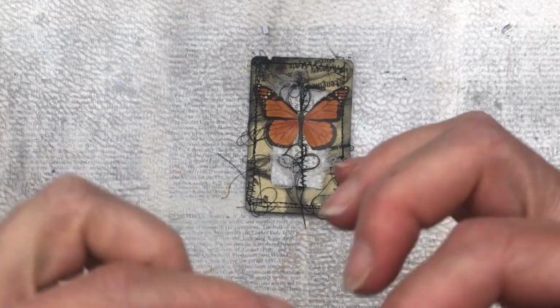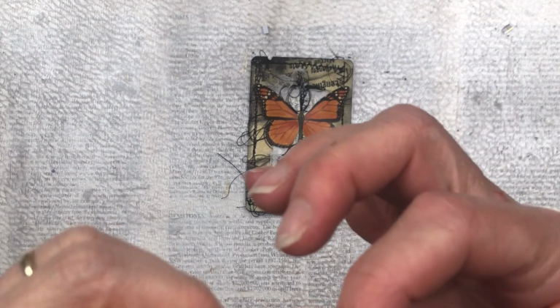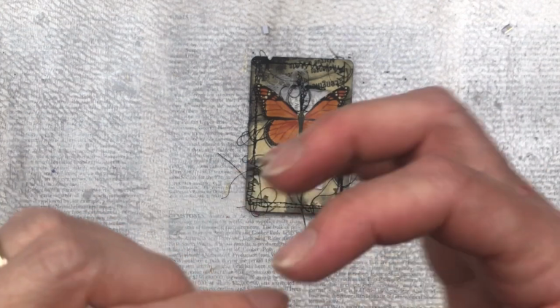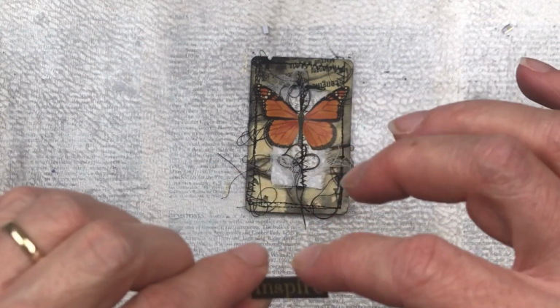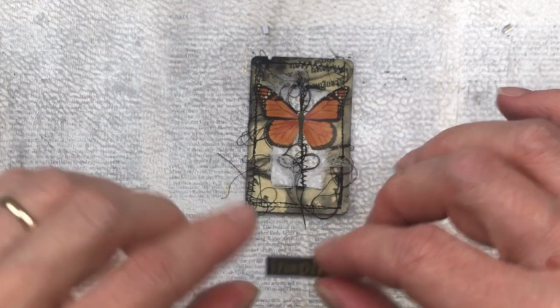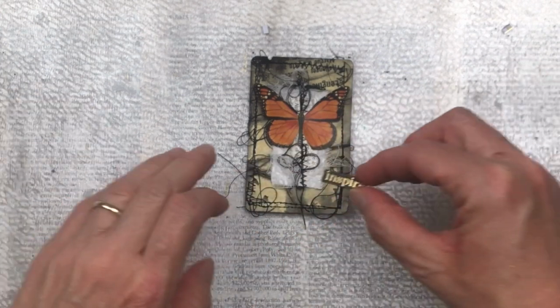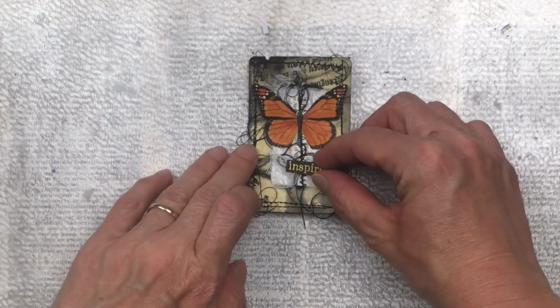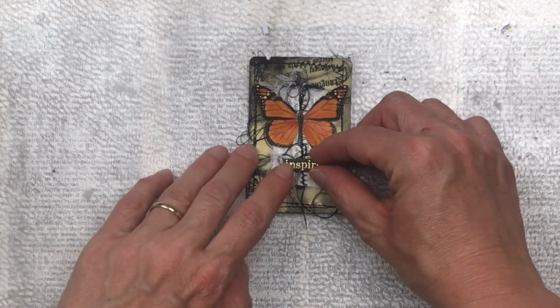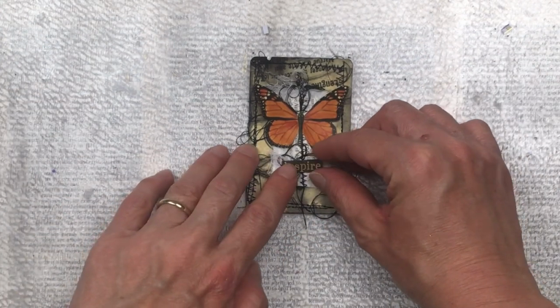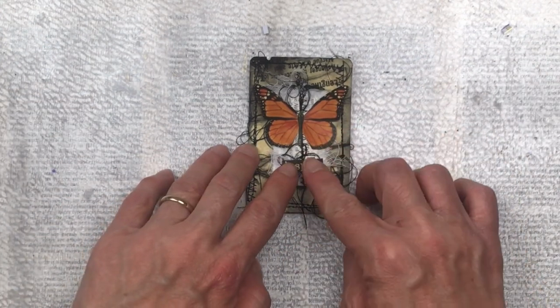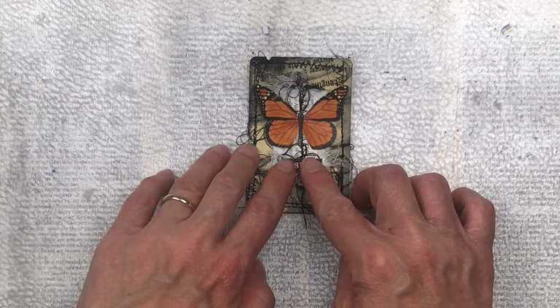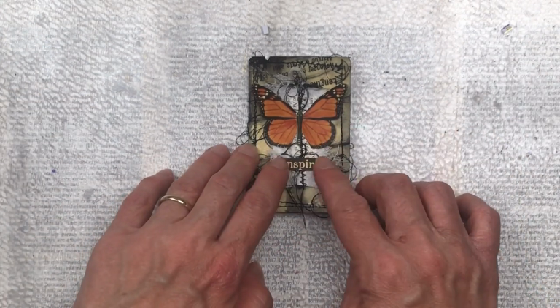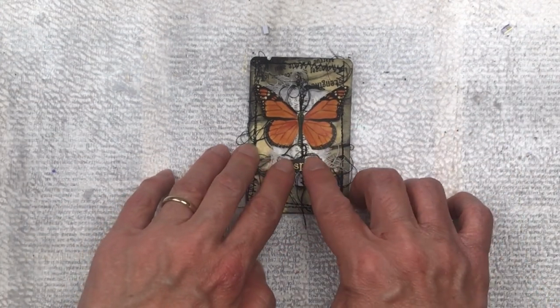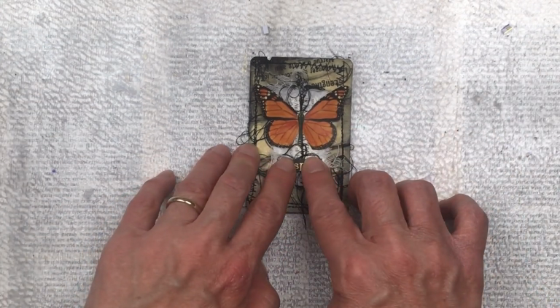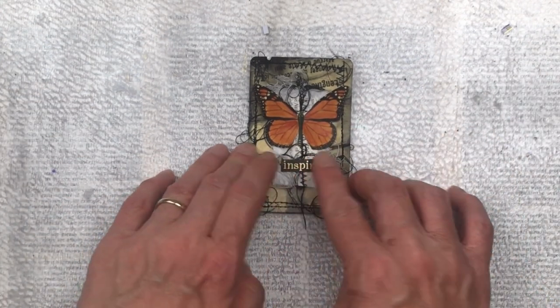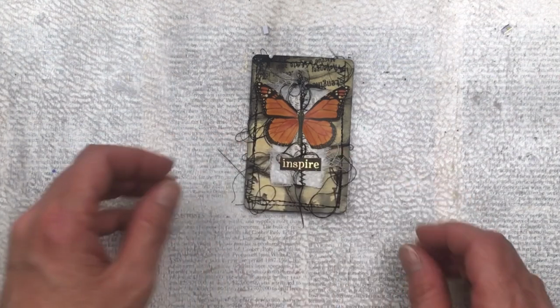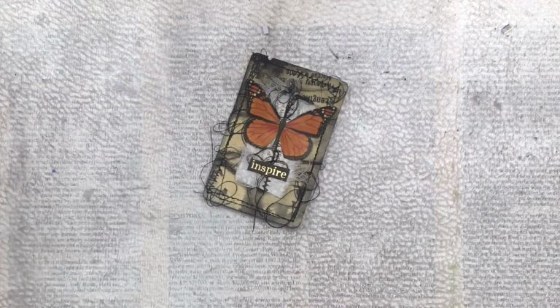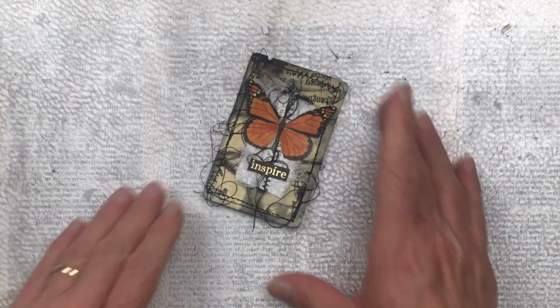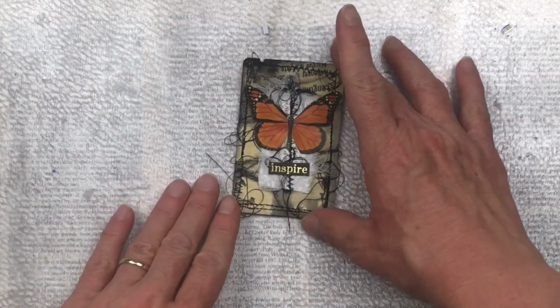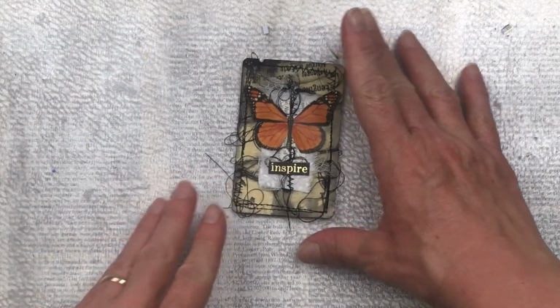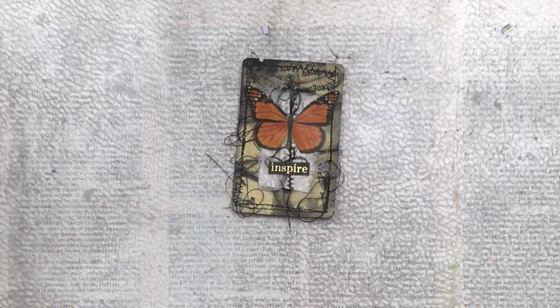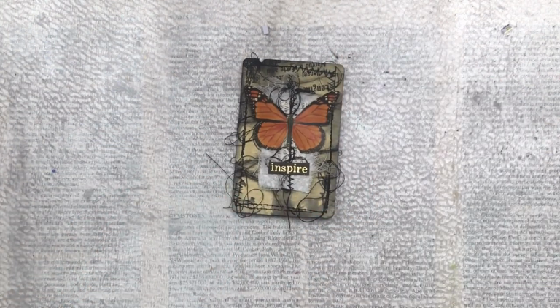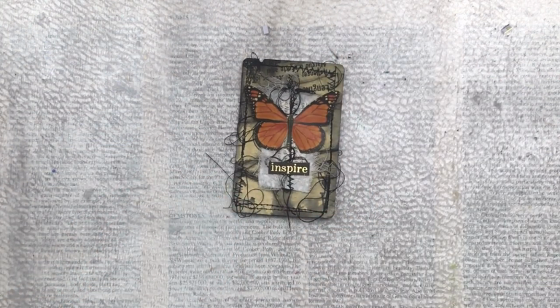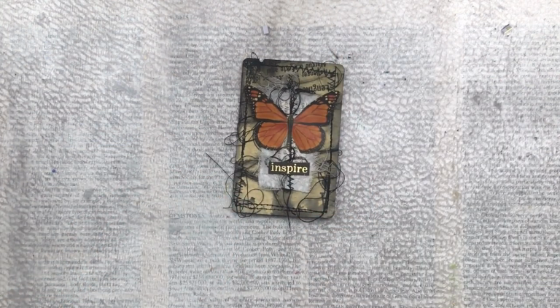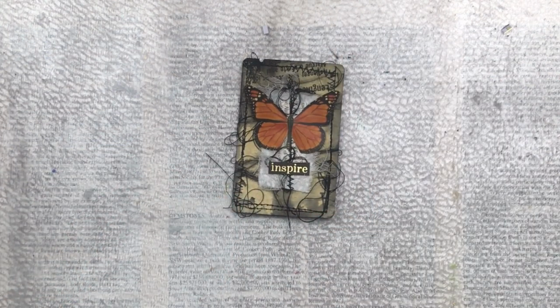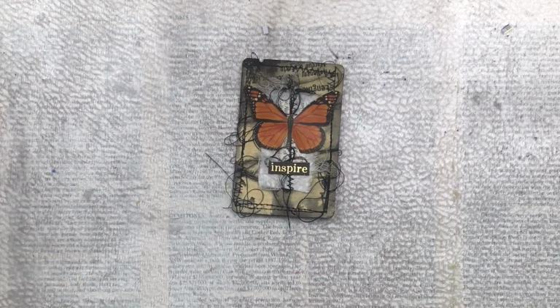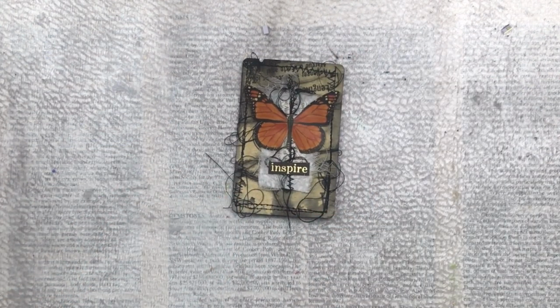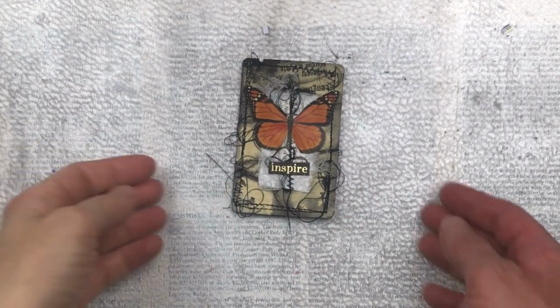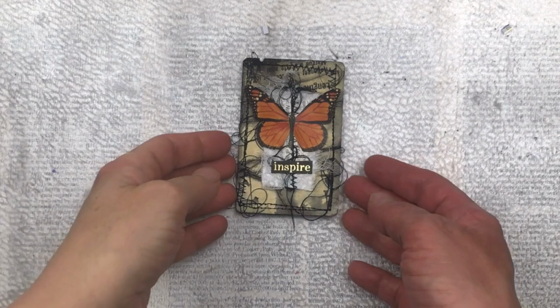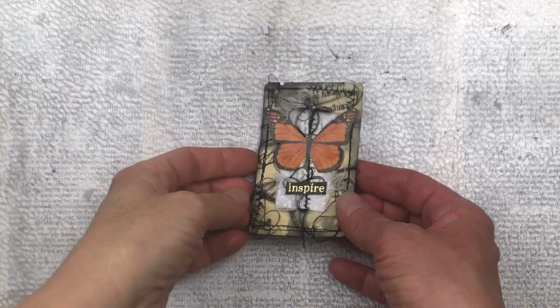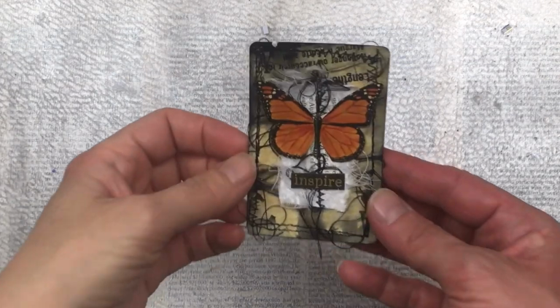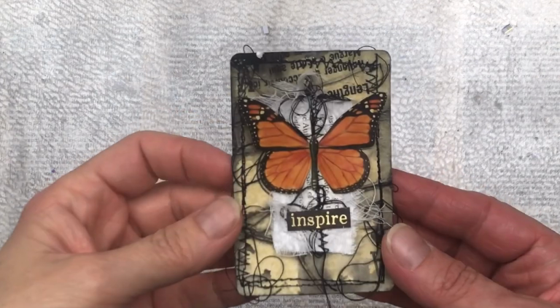I'd like to thank you so much for watching. I really hope this video answered some or all of your questions about how I do my stitching and my bunching of thread on my items. I will see you again soon — bye!